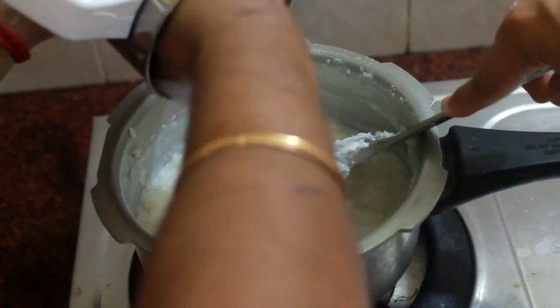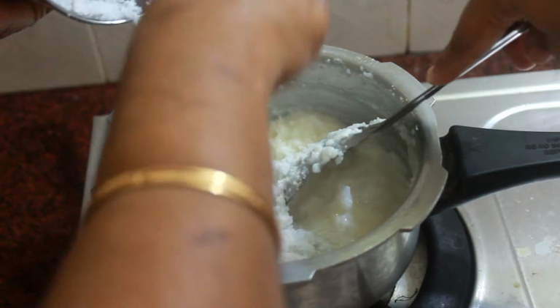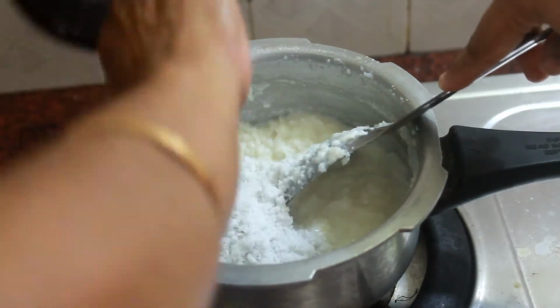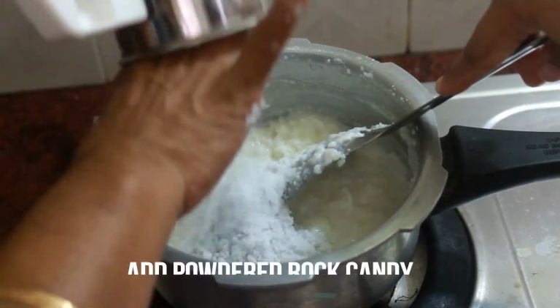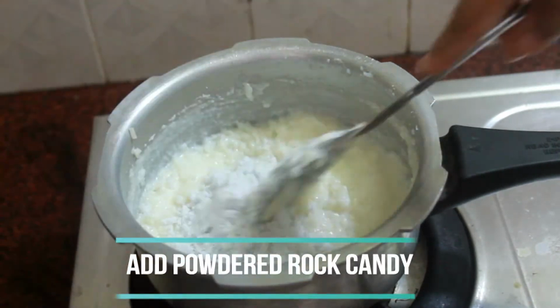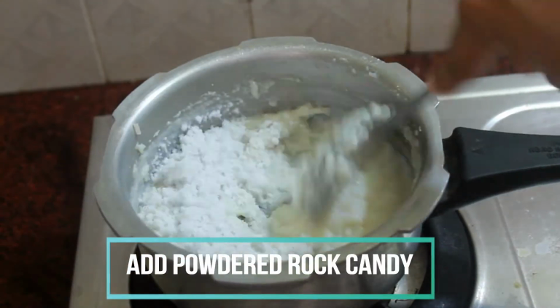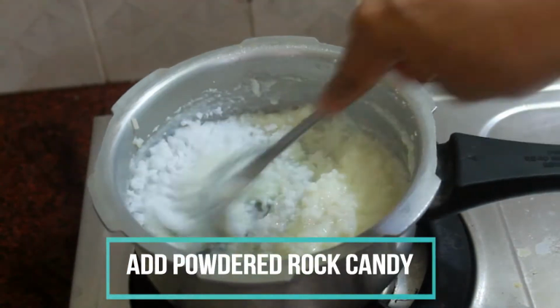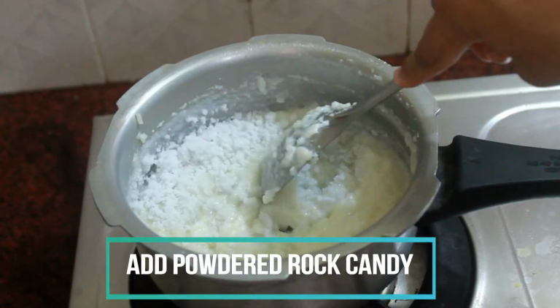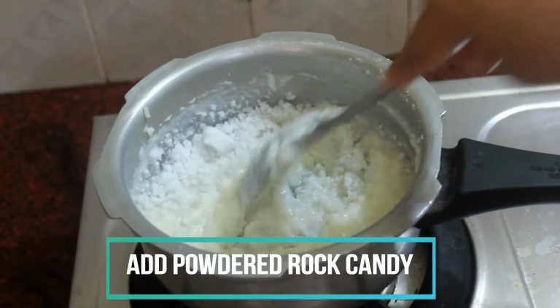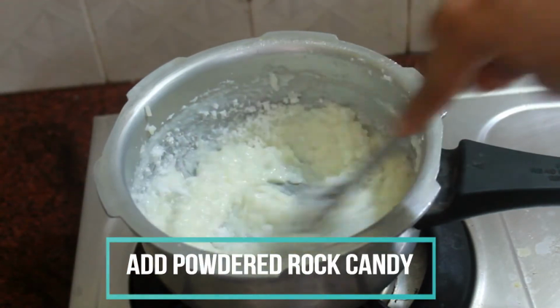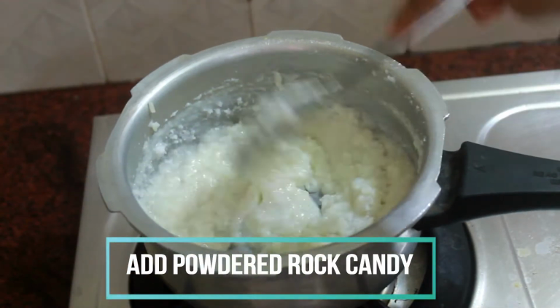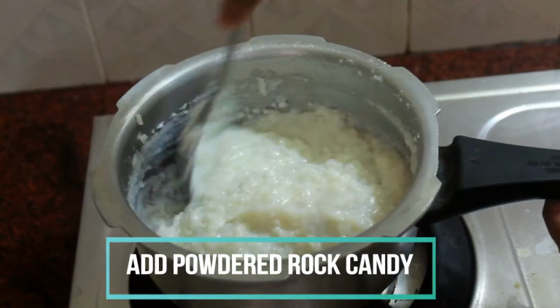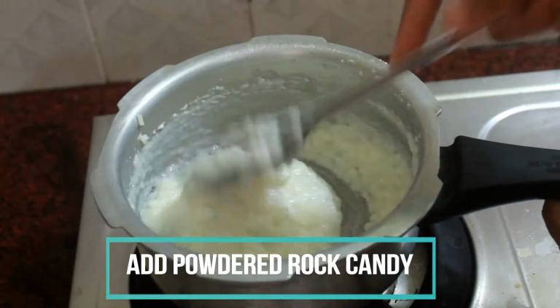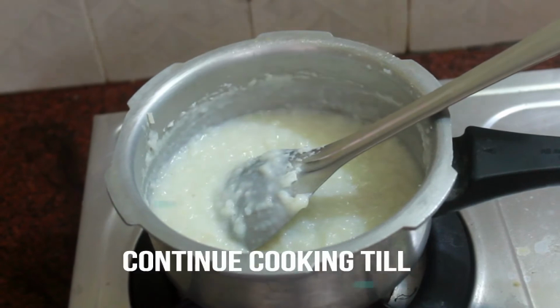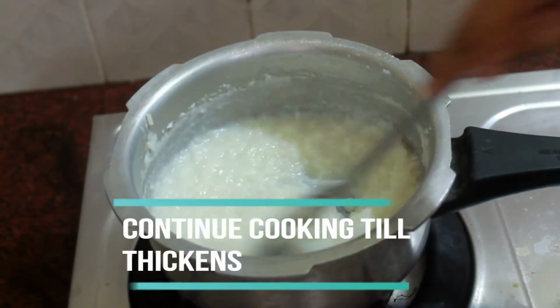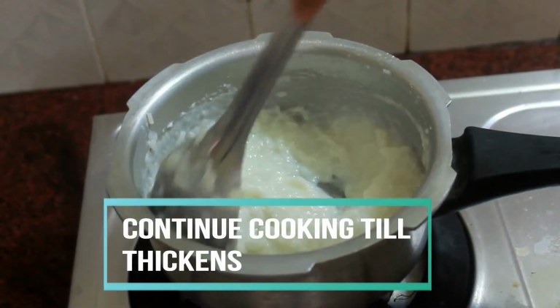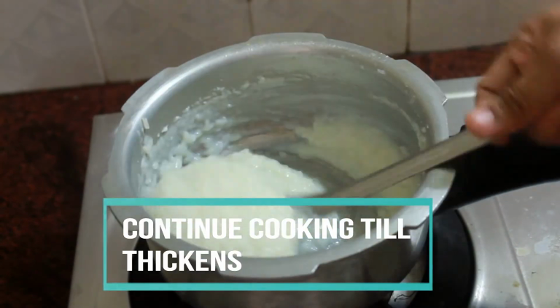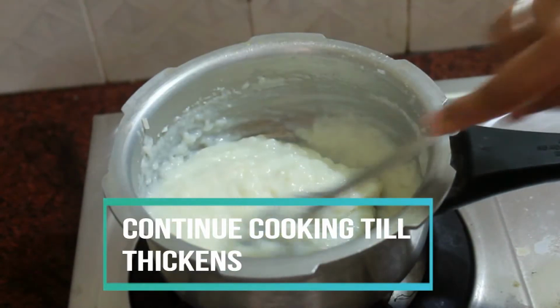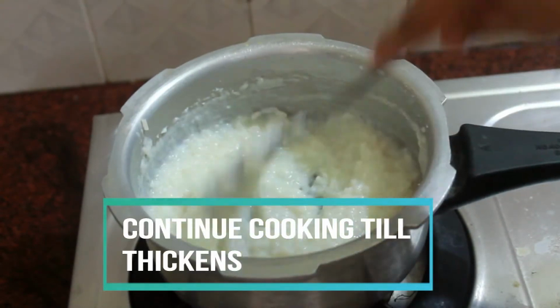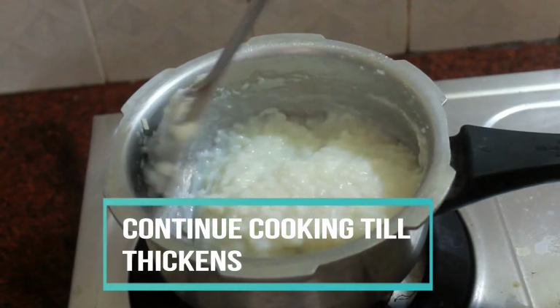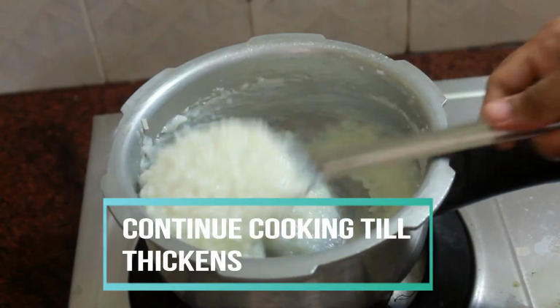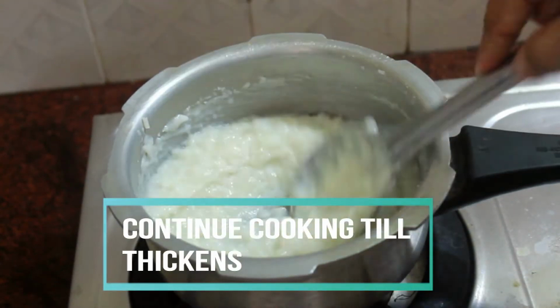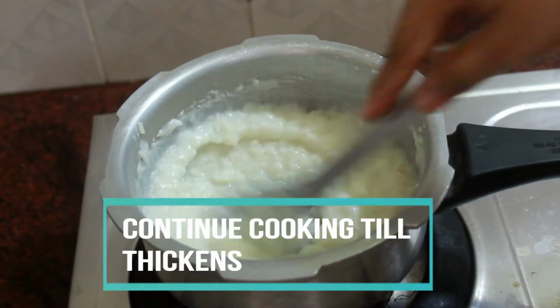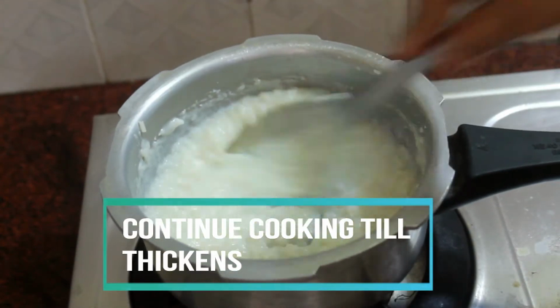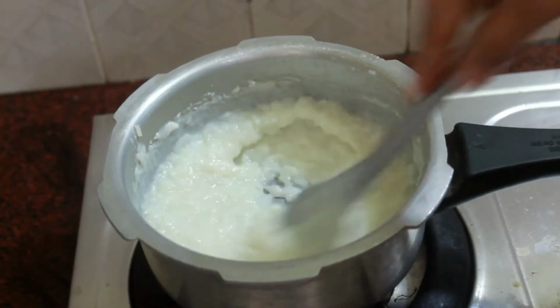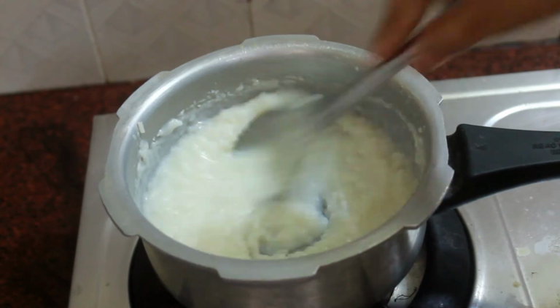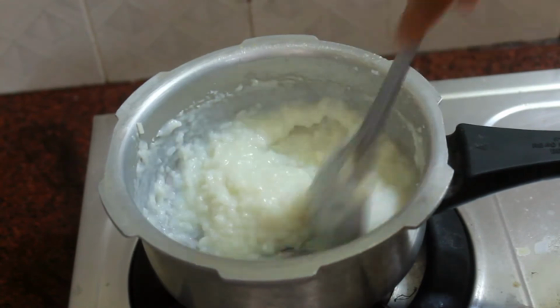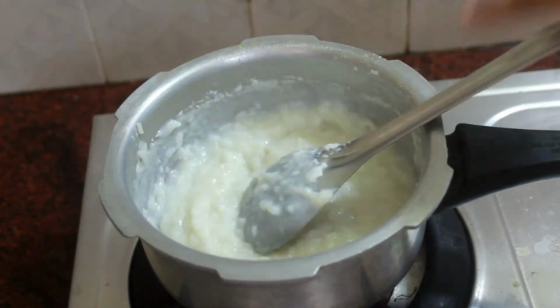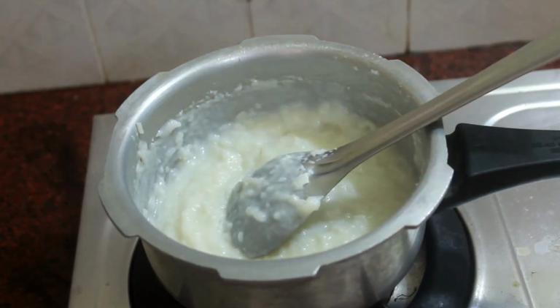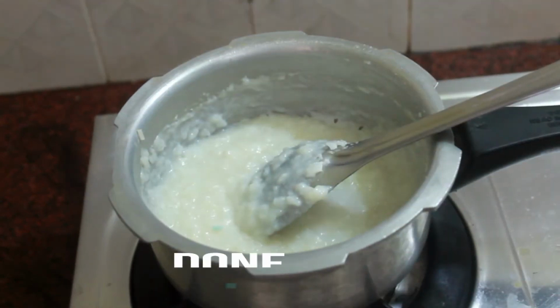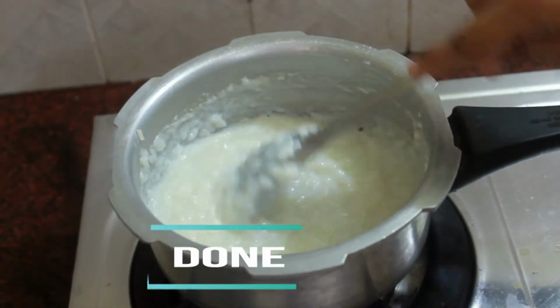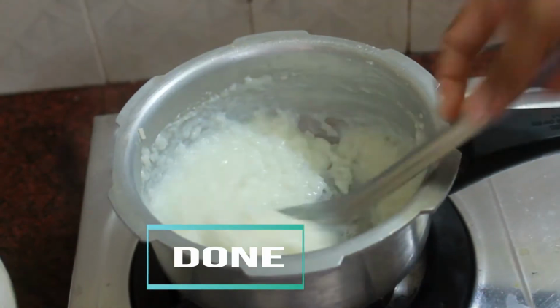Once the consistency is achieved, add in your powdered rock candy and mix it really well. Once the sugar dissolves, keep cooking till the Pongal gets nice and thick just like that.